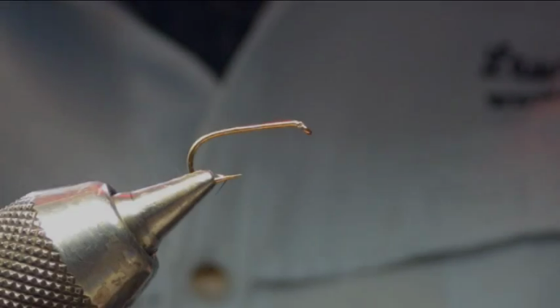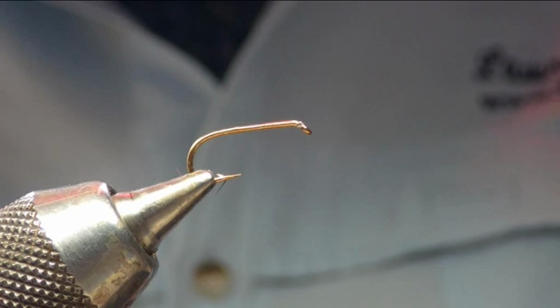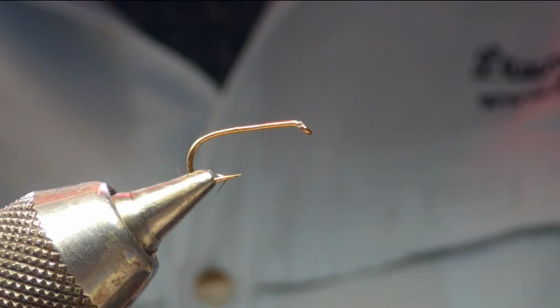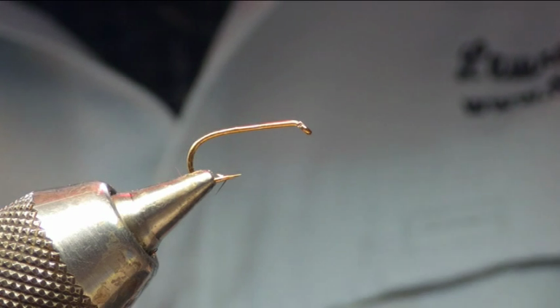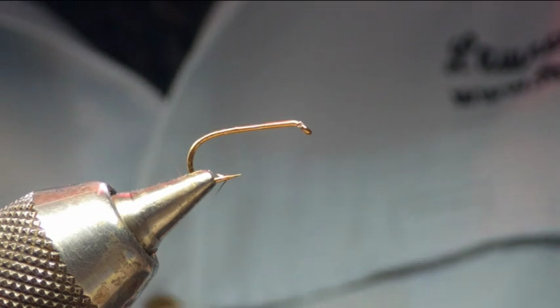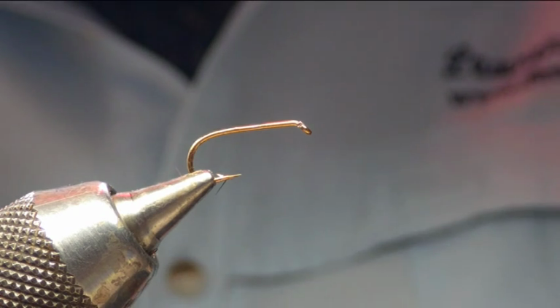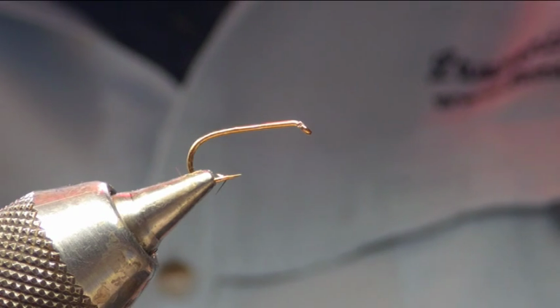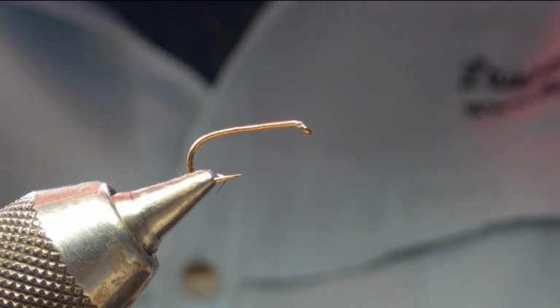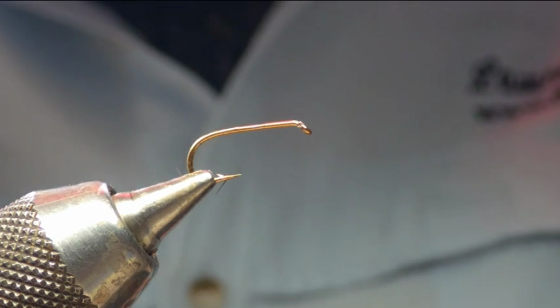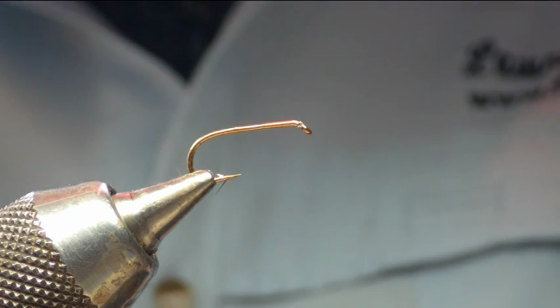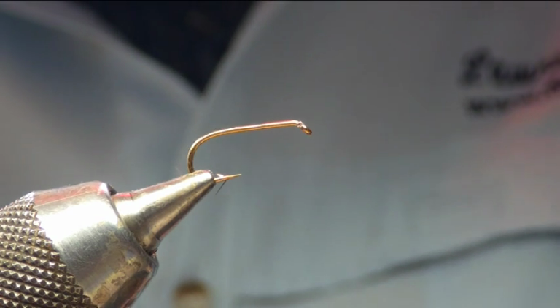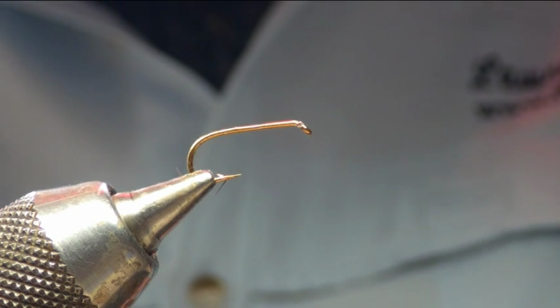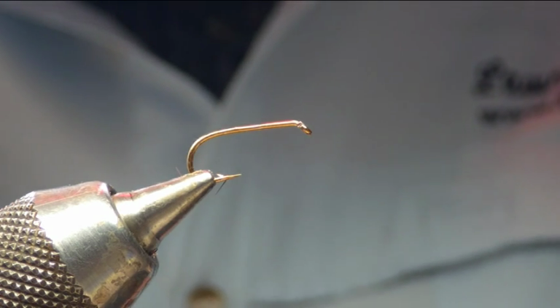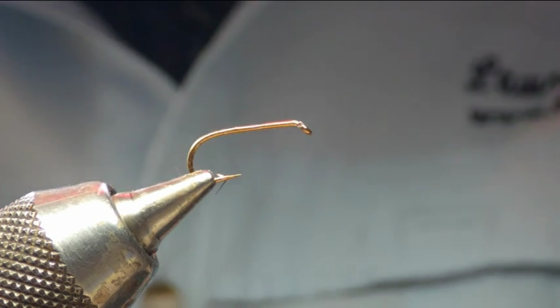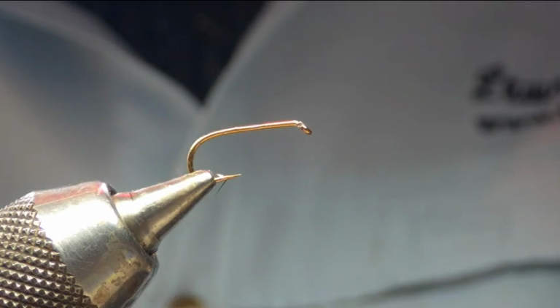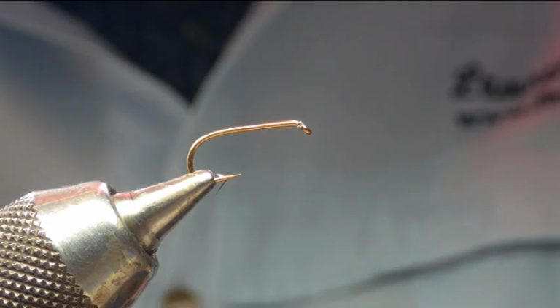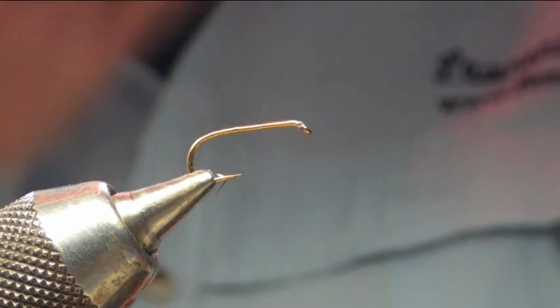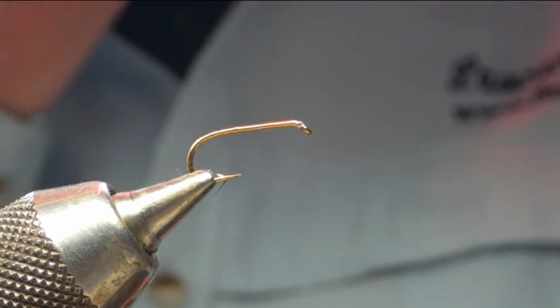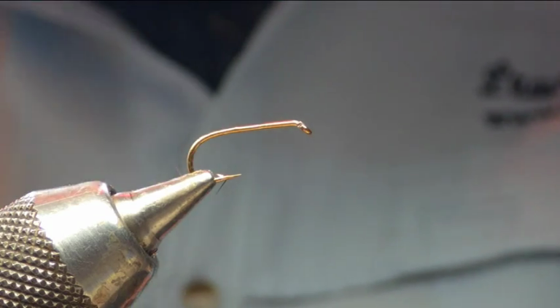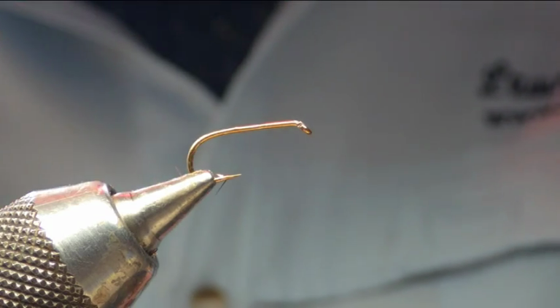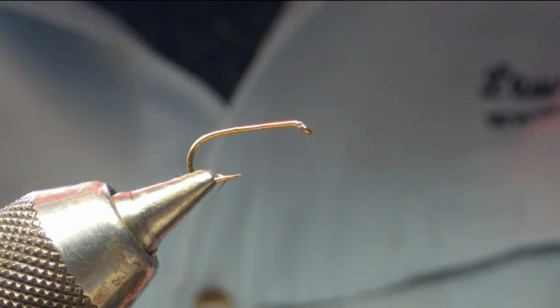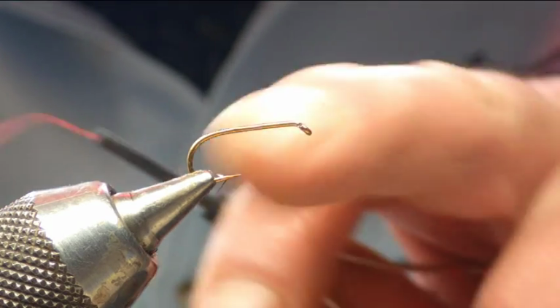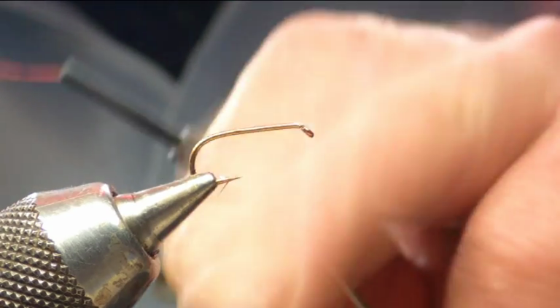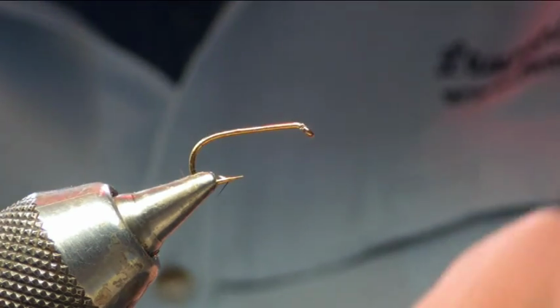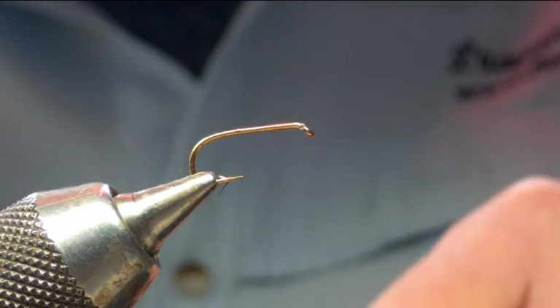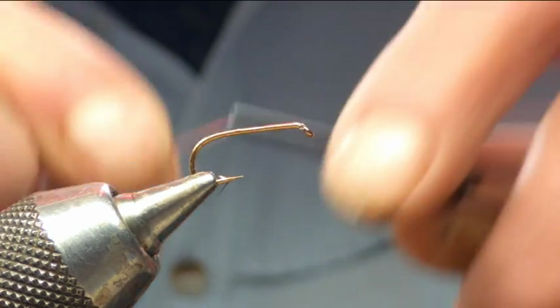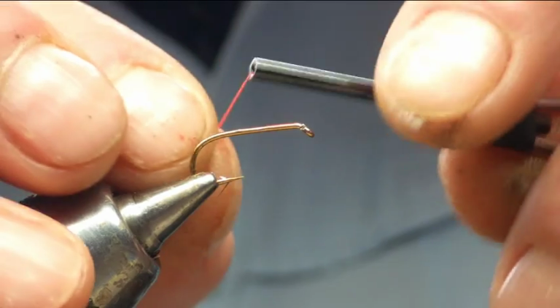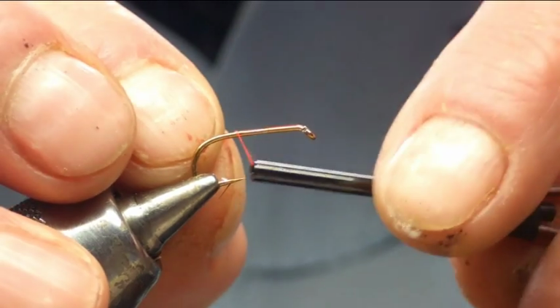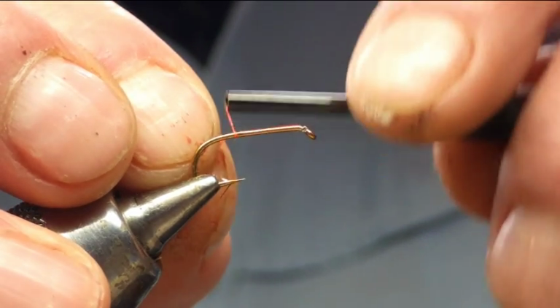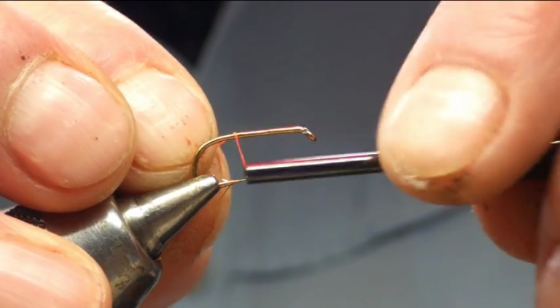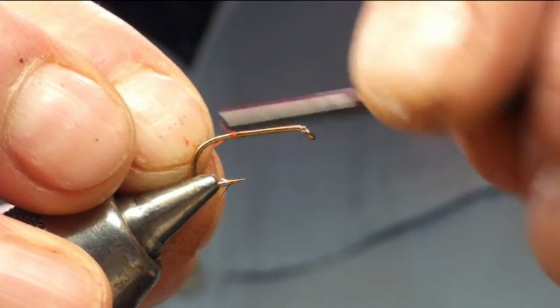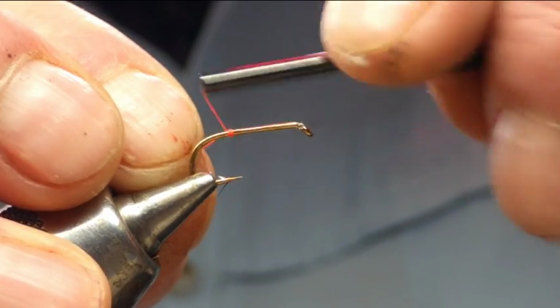Hello and welcome to Finnish Flies. The pattern we're going to be doing now is one that we've done before for the Mayfly season — it's an emerging Mayfly pattern using a size 10 hook.